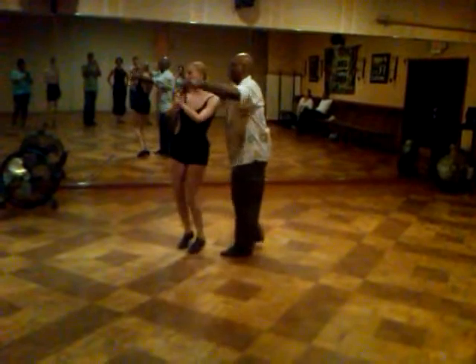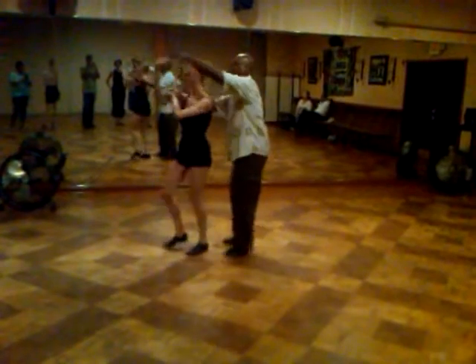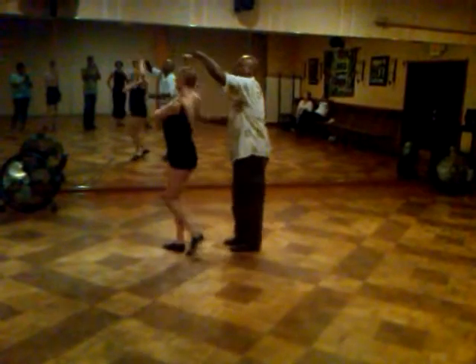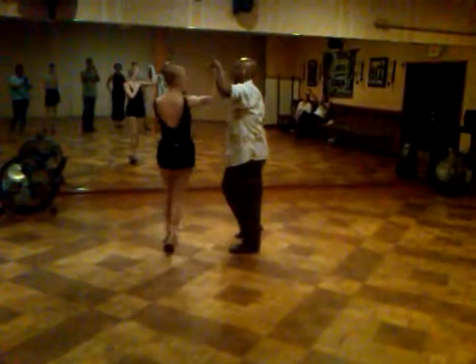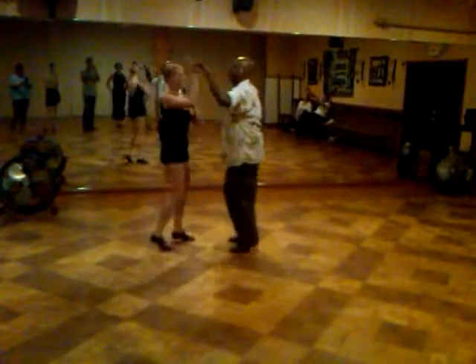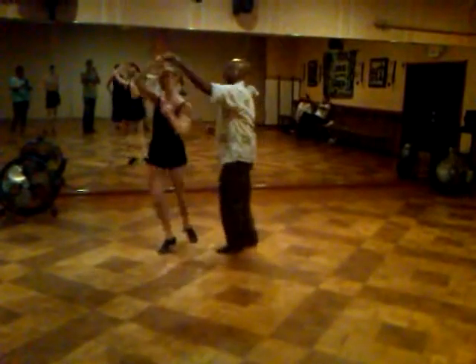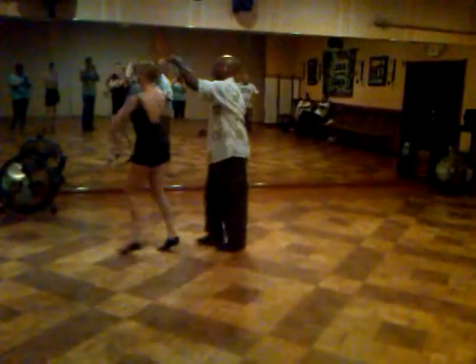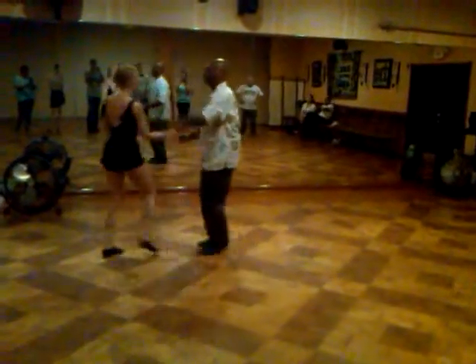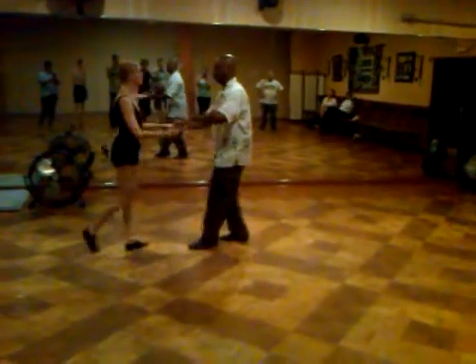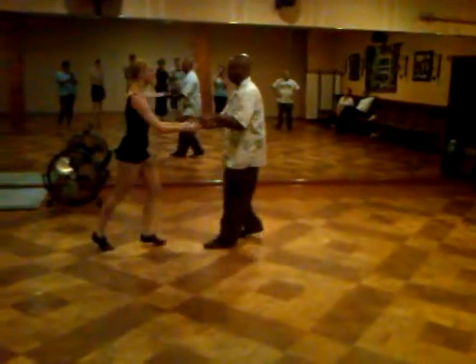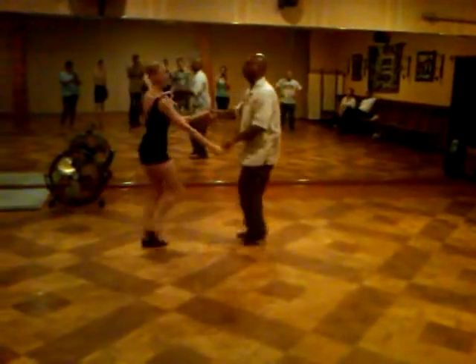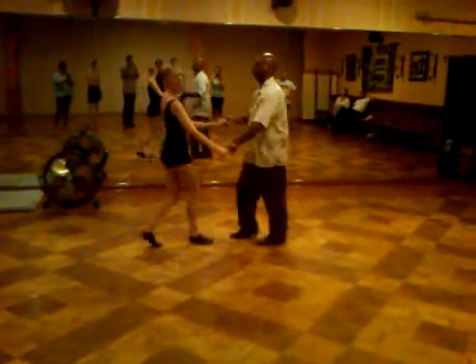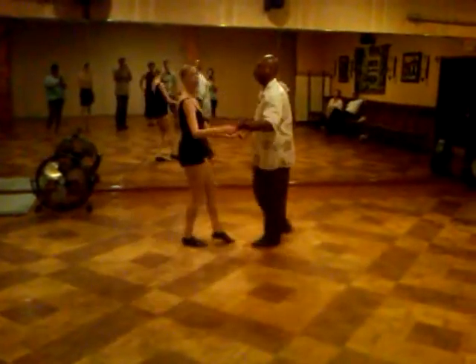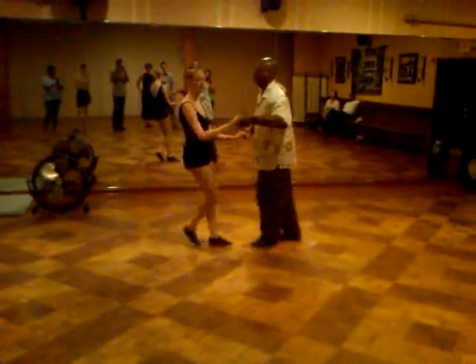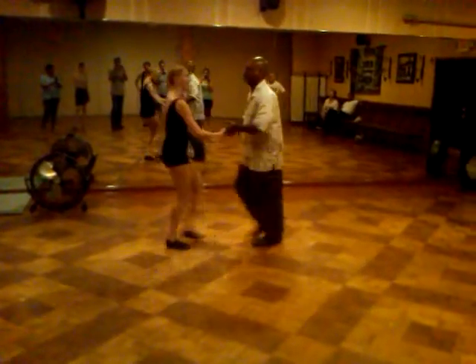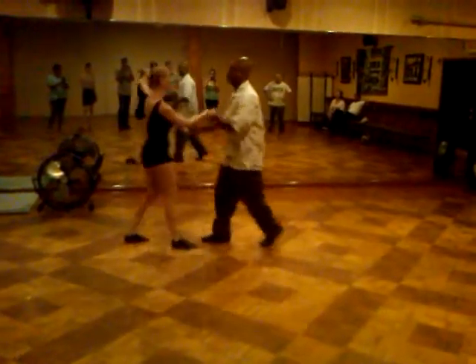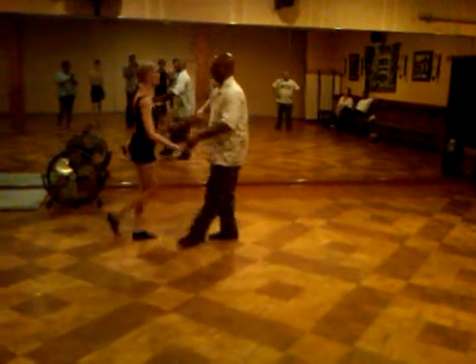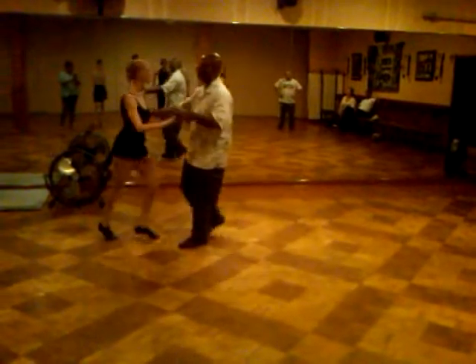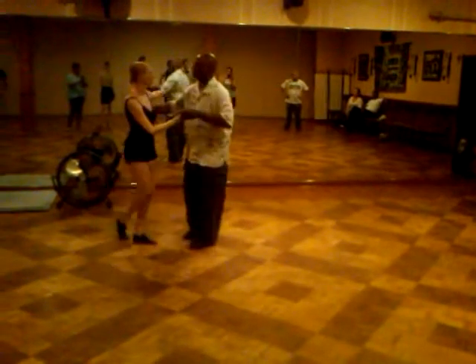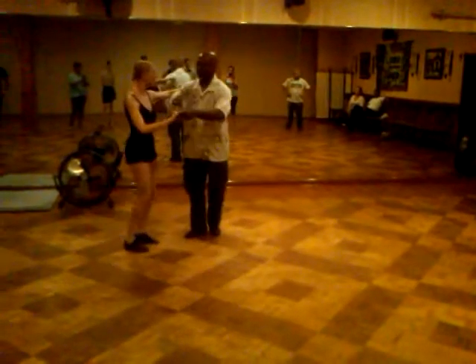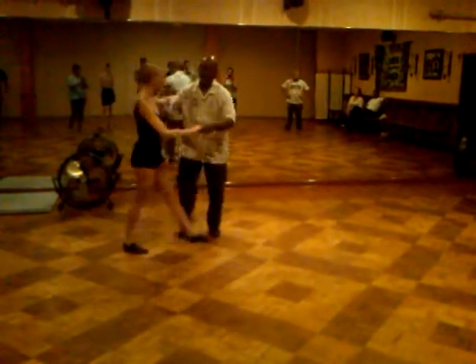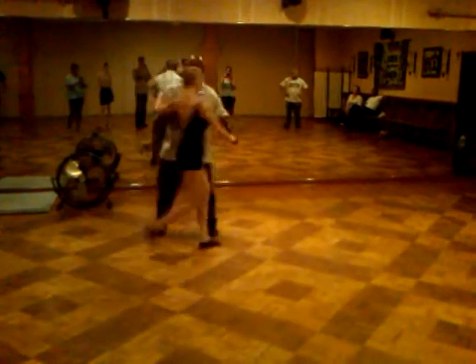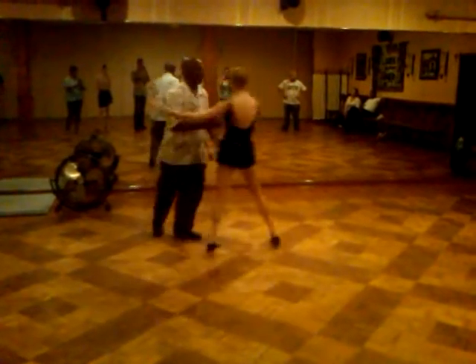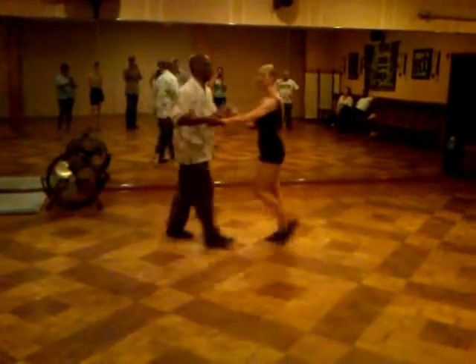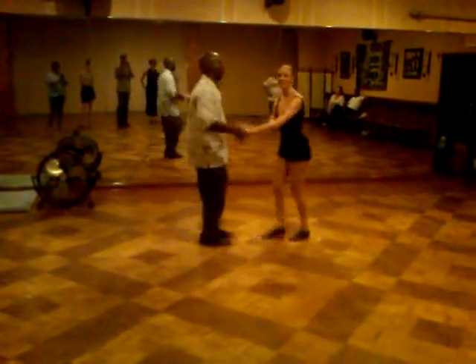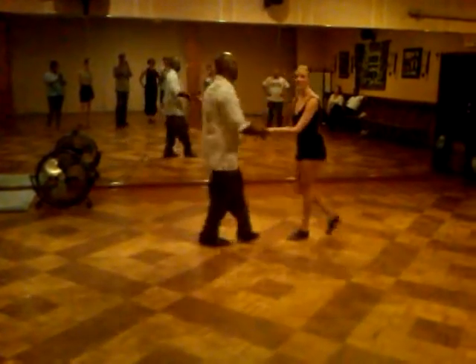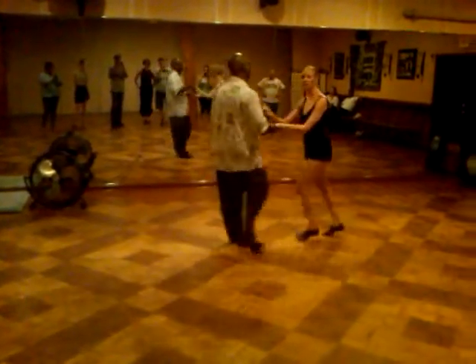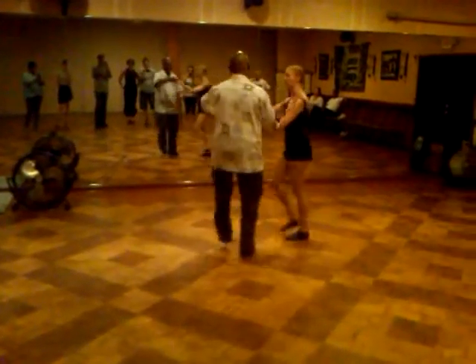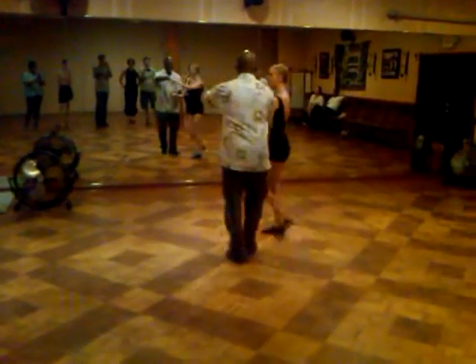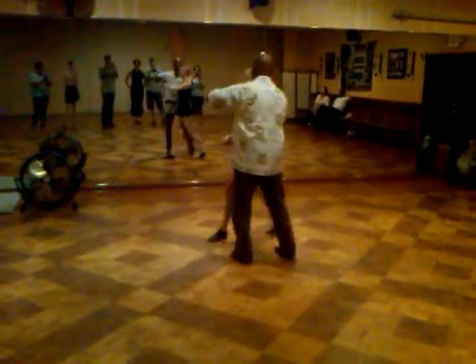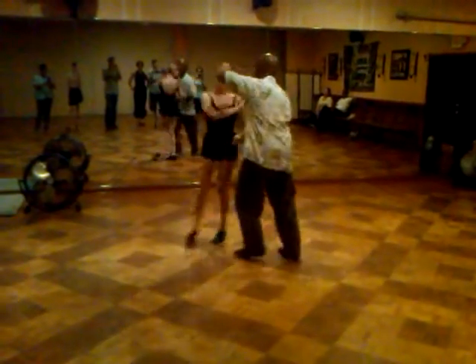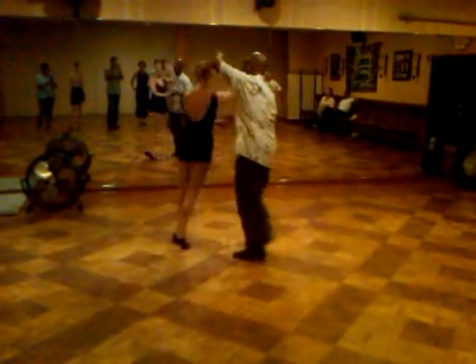1, 2, and last time, then we go basic, cross body lead. 1, 2, 3, double hand hold right away, side turn, over her head.